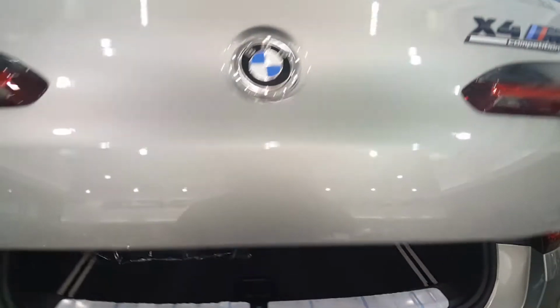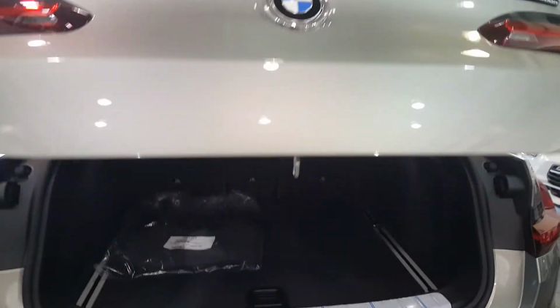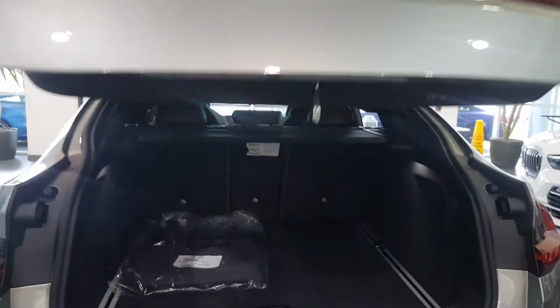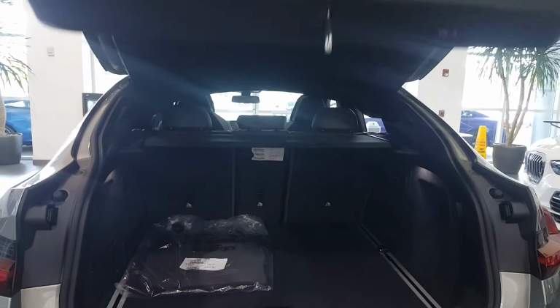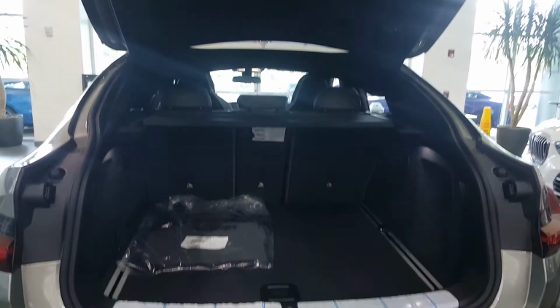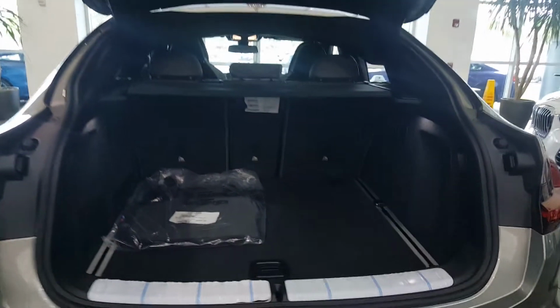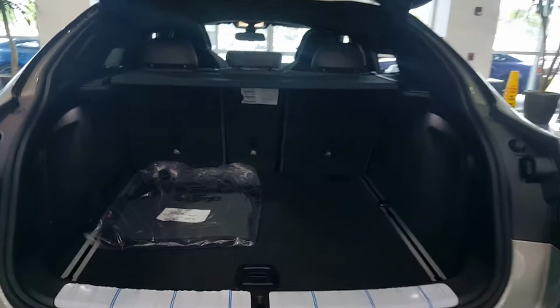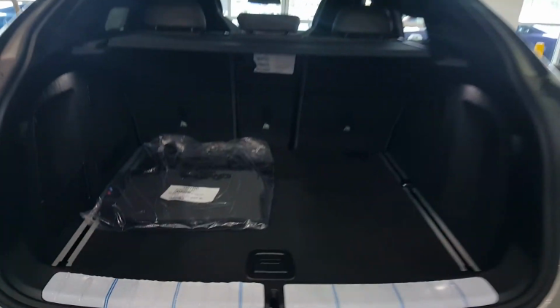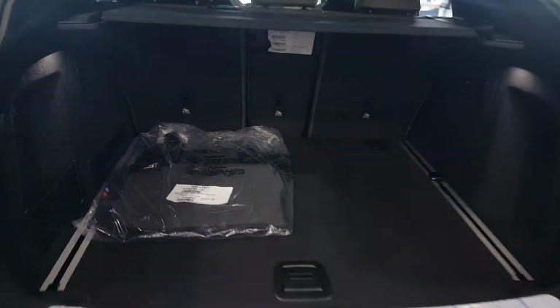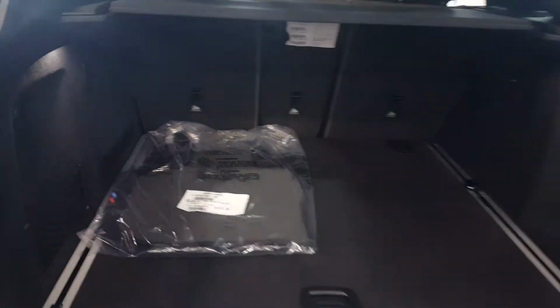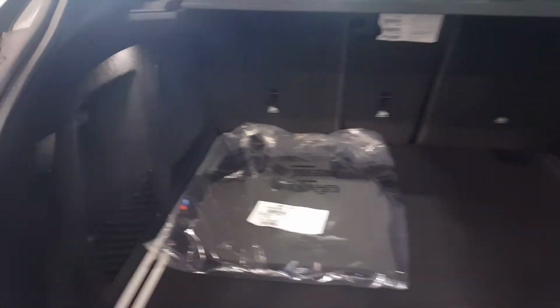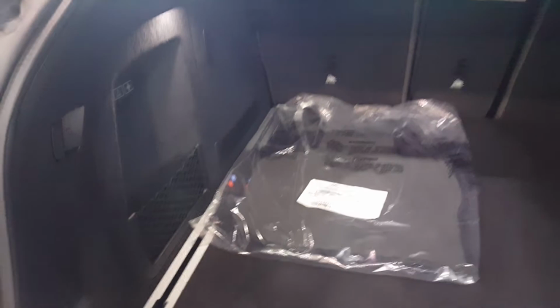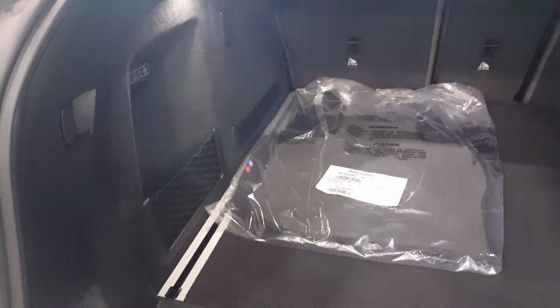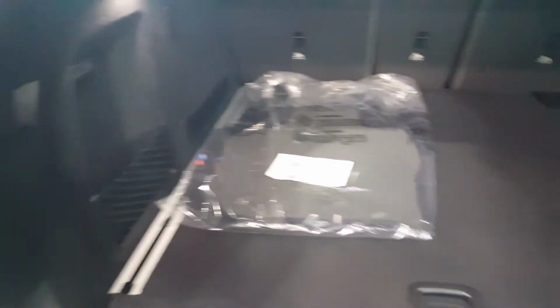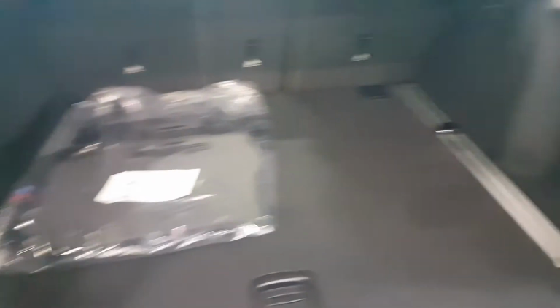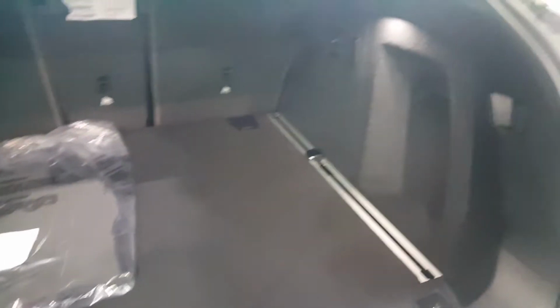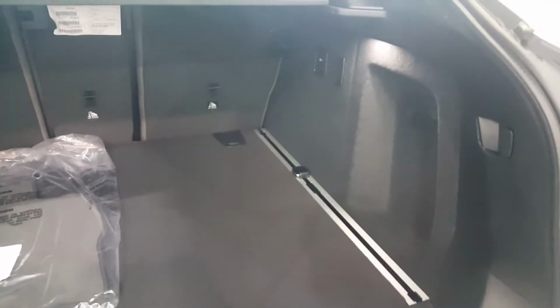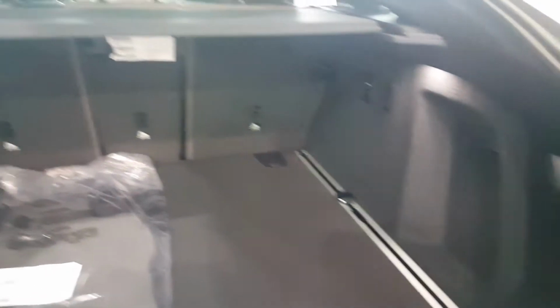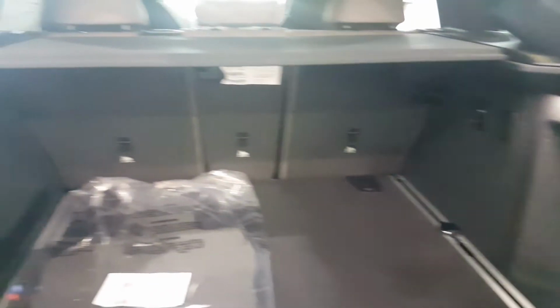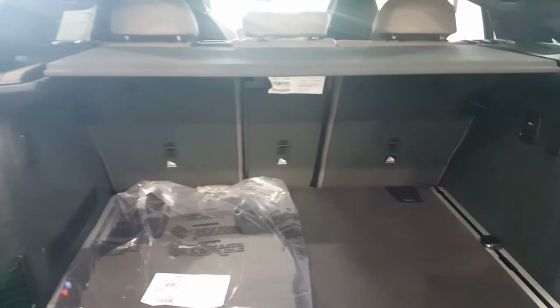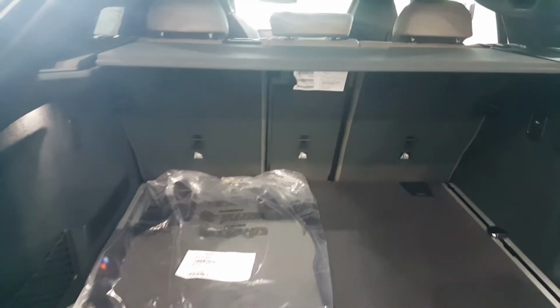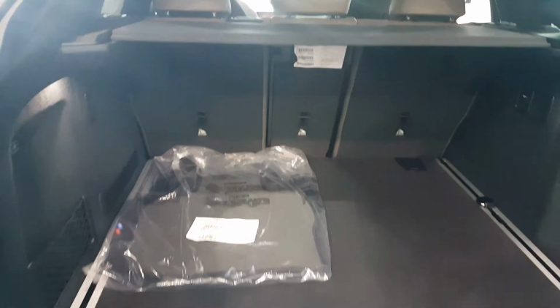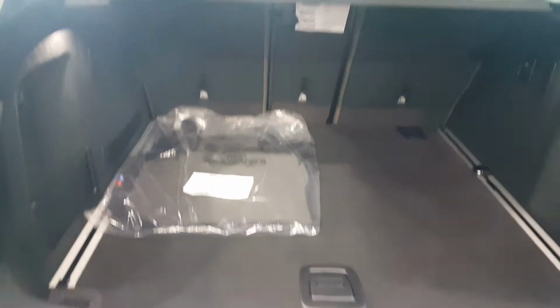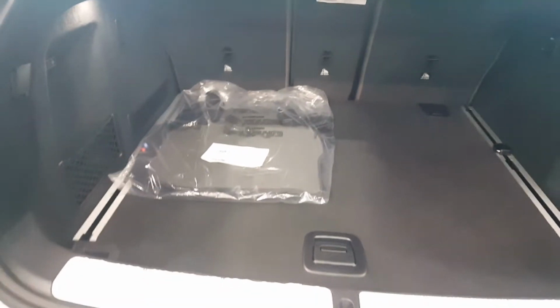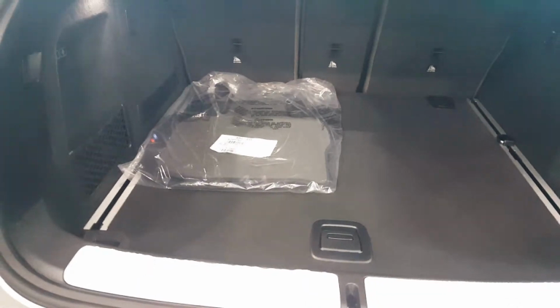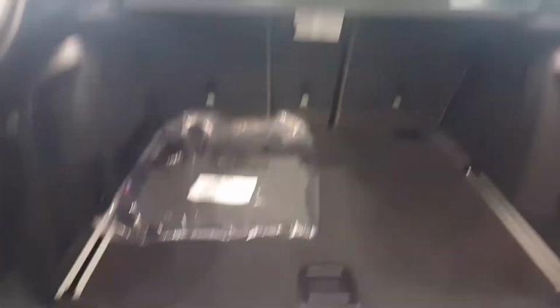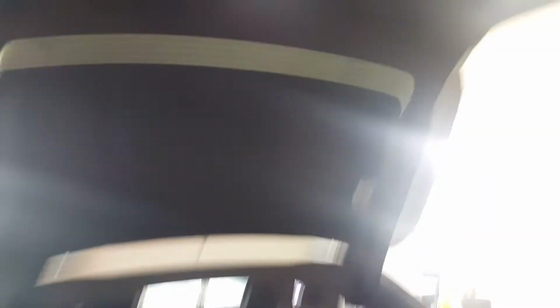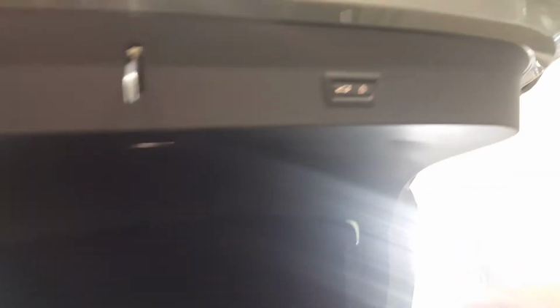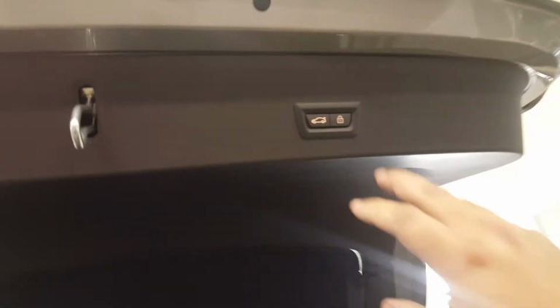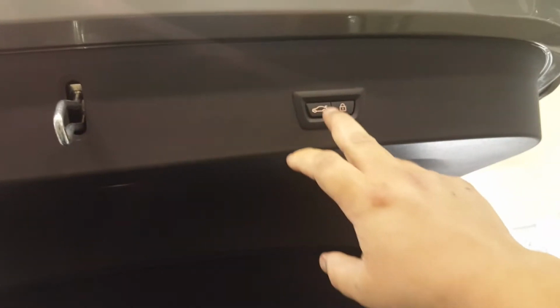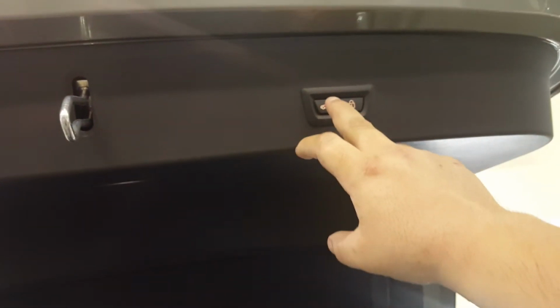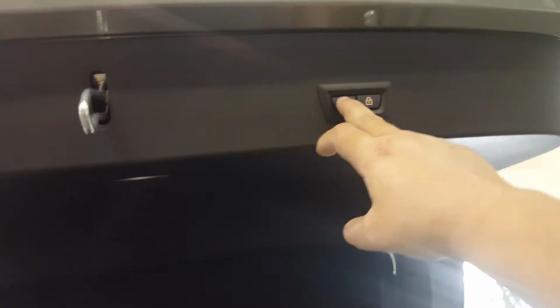You just push the BMW logo and it opens up the tailgate — very nice wide opening with a lot of room. The rear seats also have a fold-down feature, and it's power-operated.